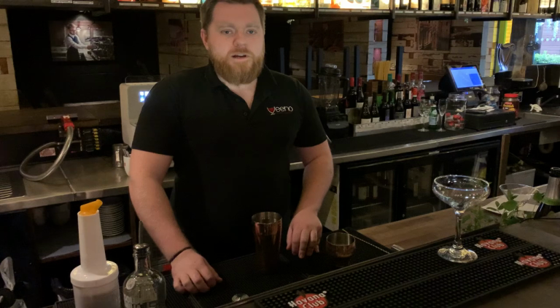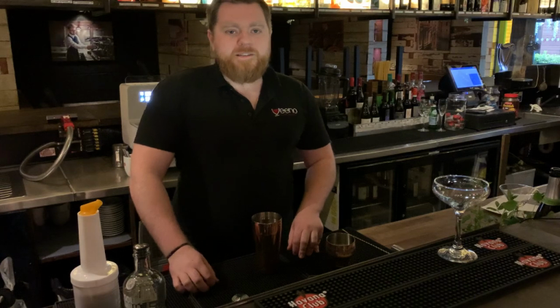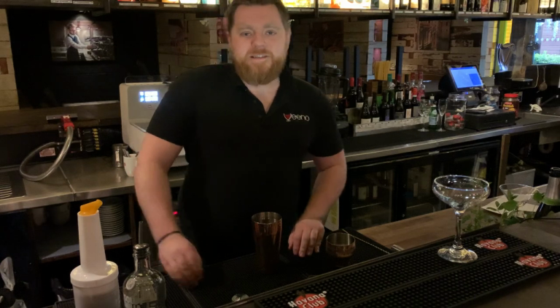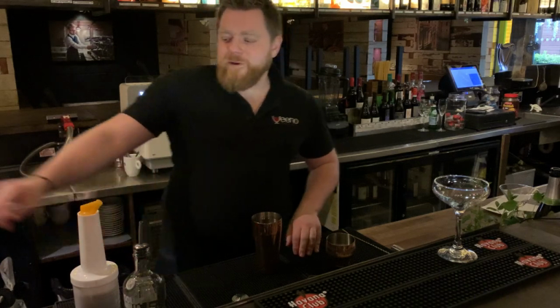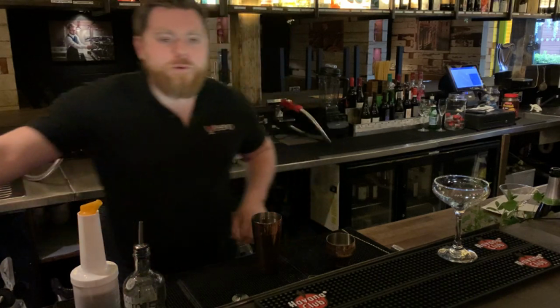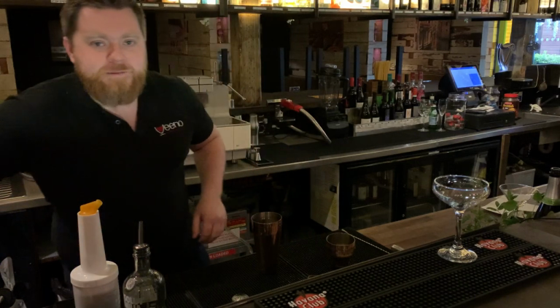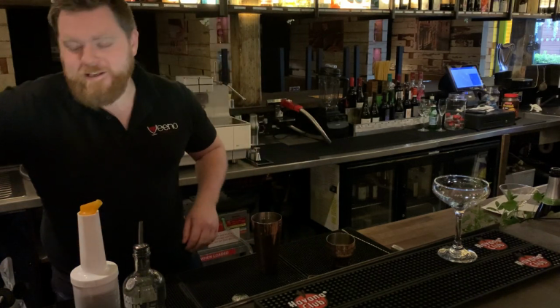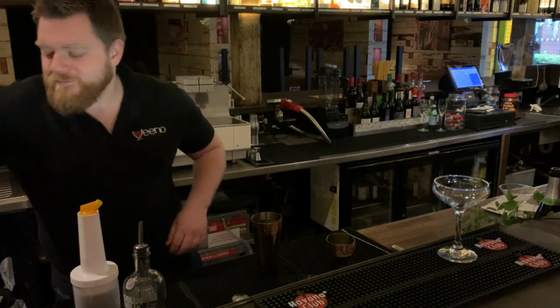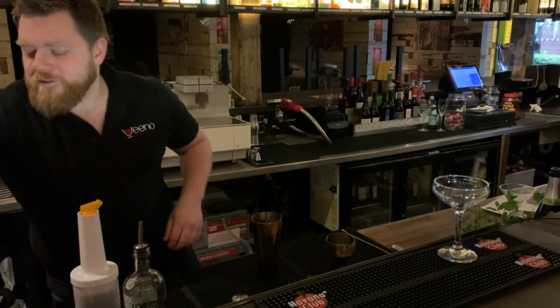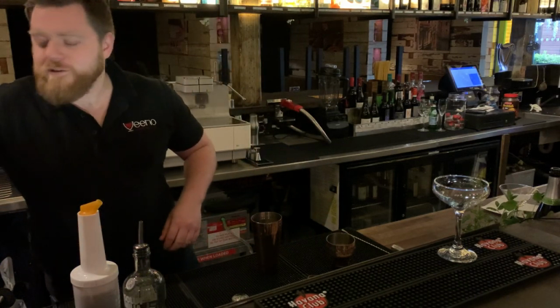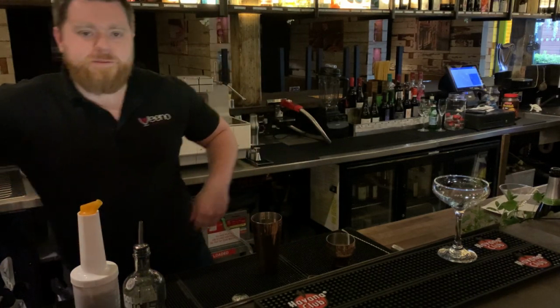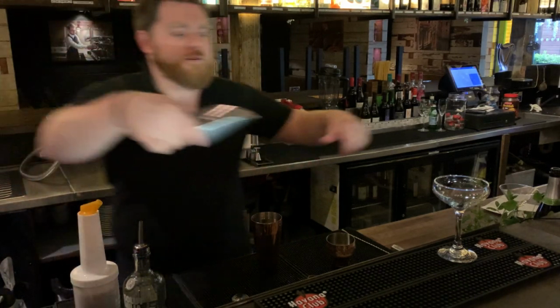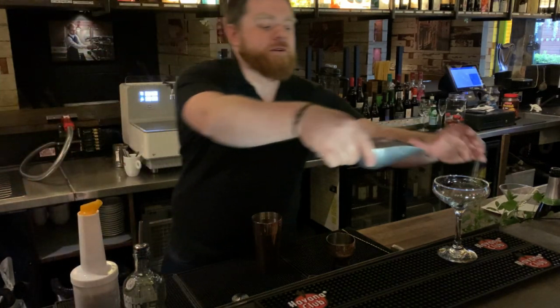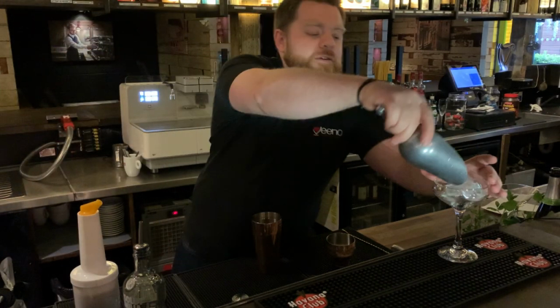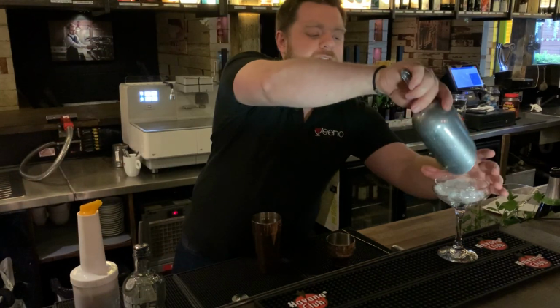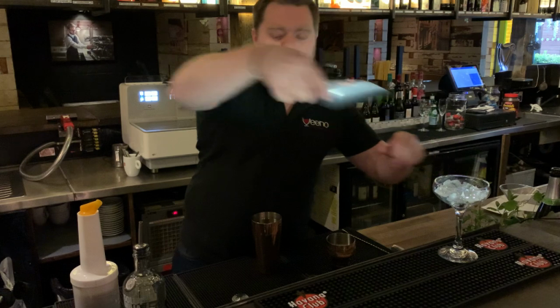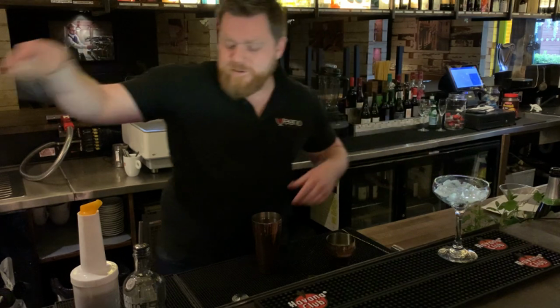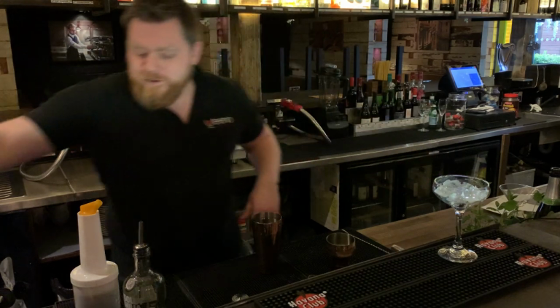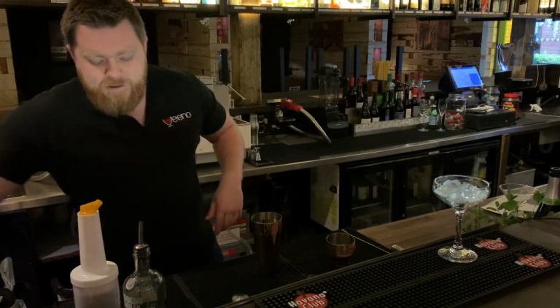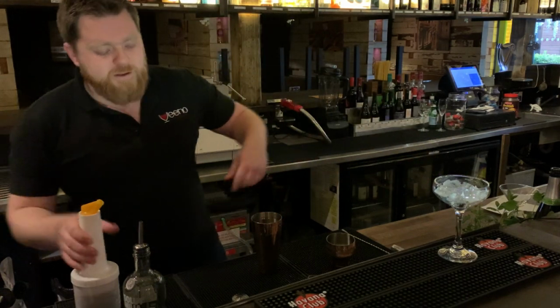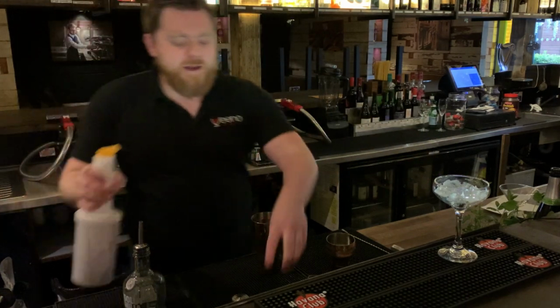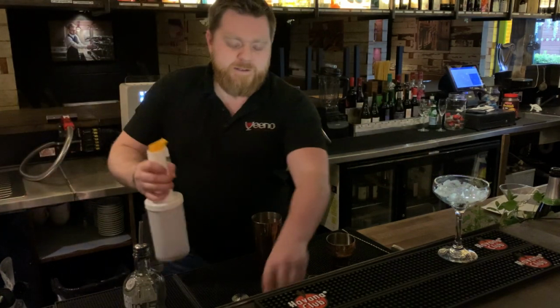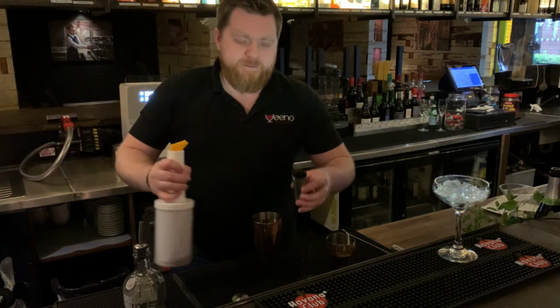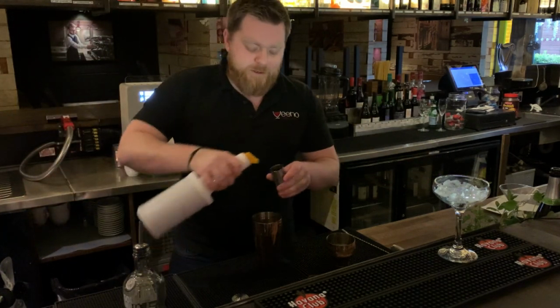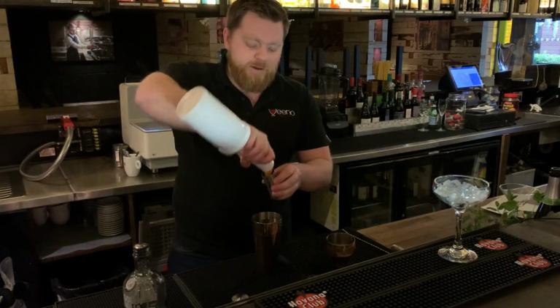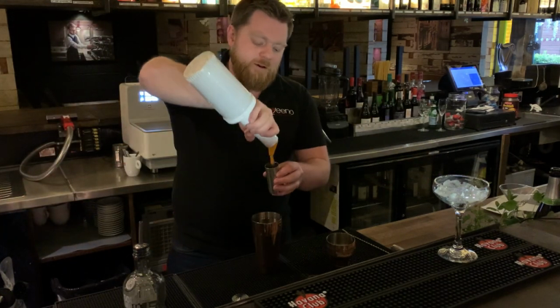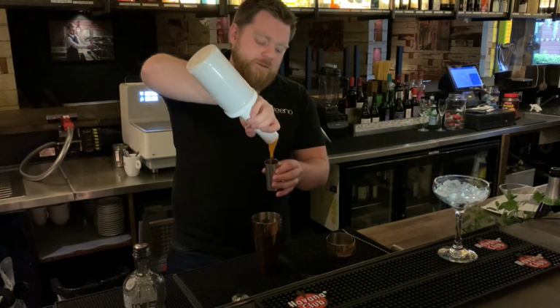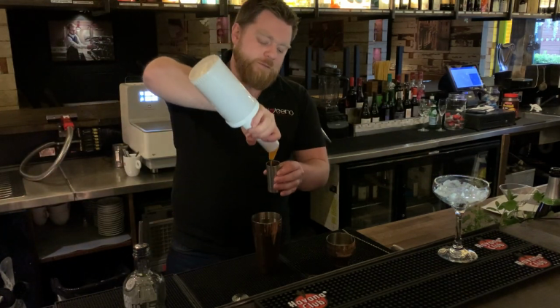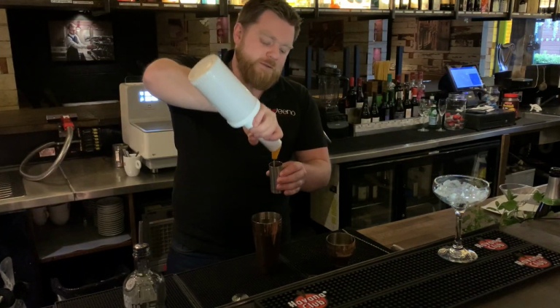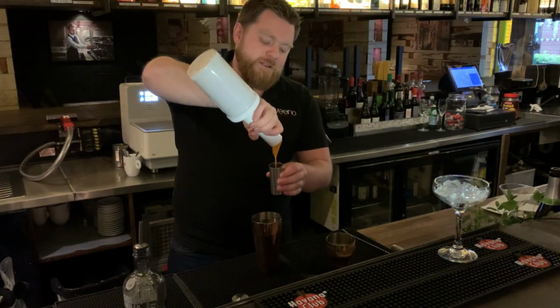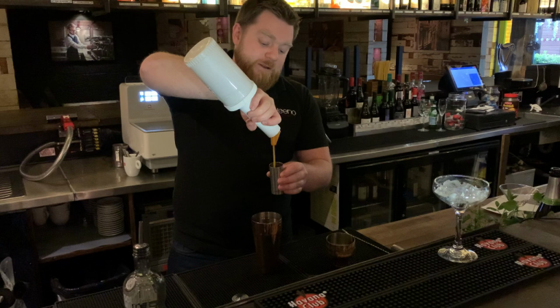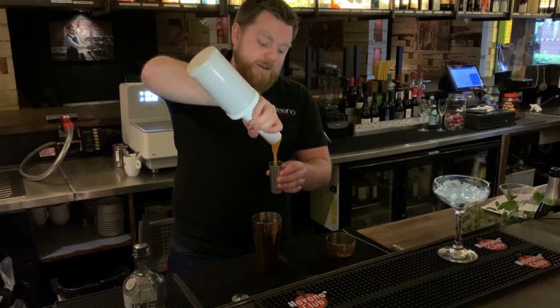Ciao guys, so today we're going to make the Ponce de Martini. First you want to make sure you cool down your glass with ice. Then you want to add 70ml of your Ponce de Martini Pre-X.